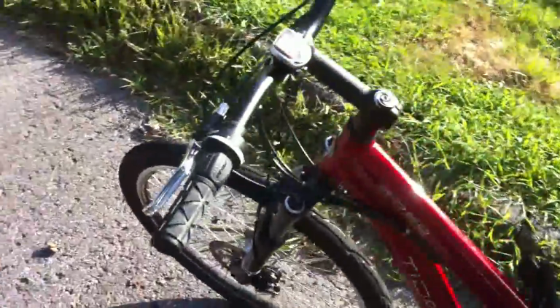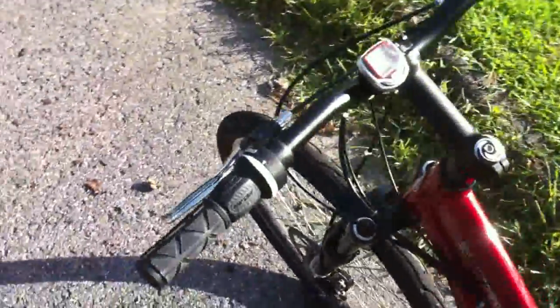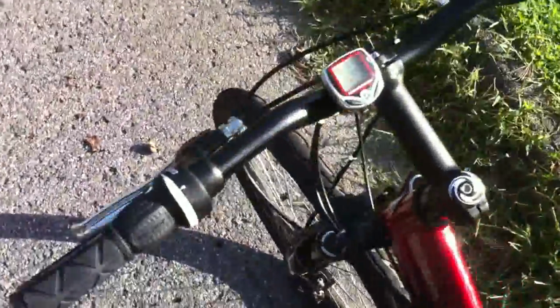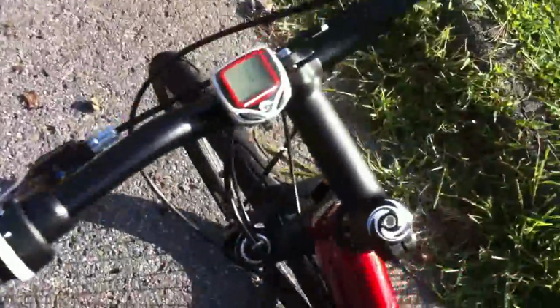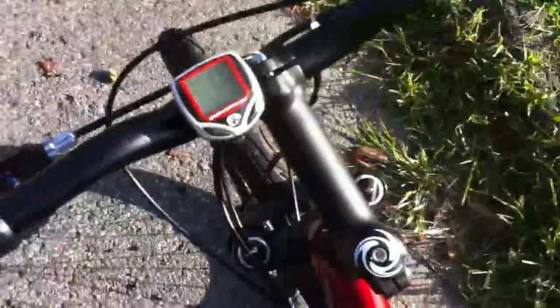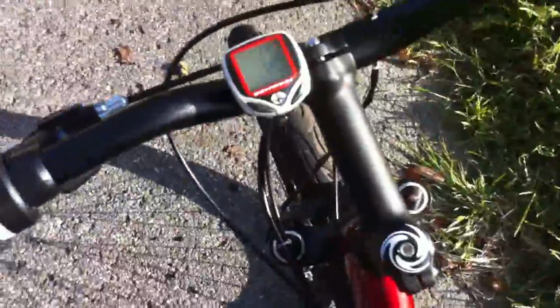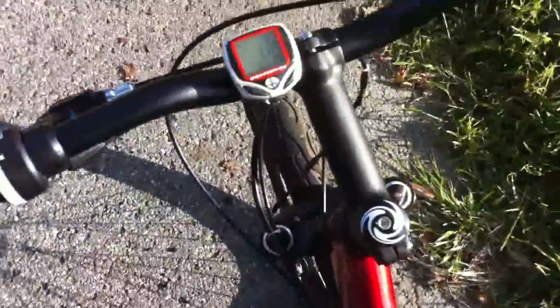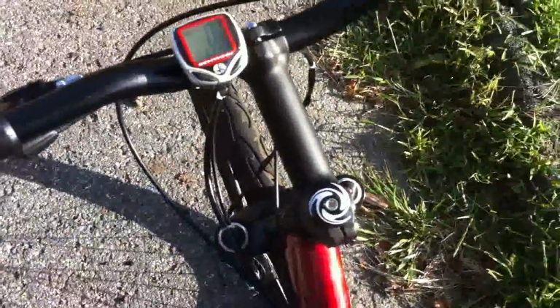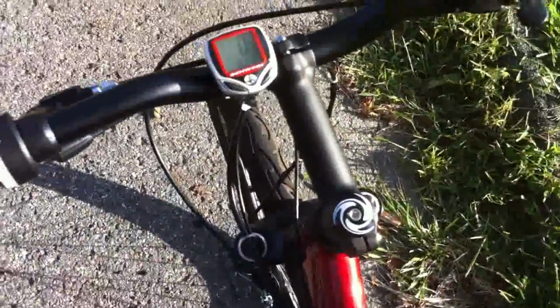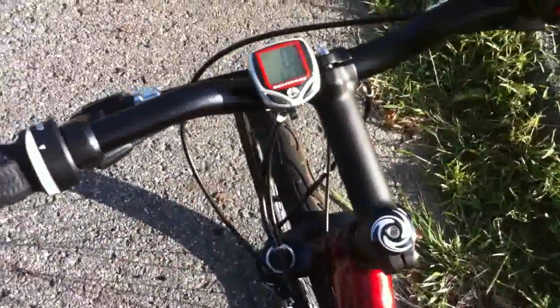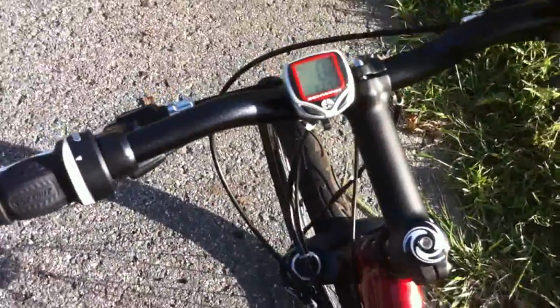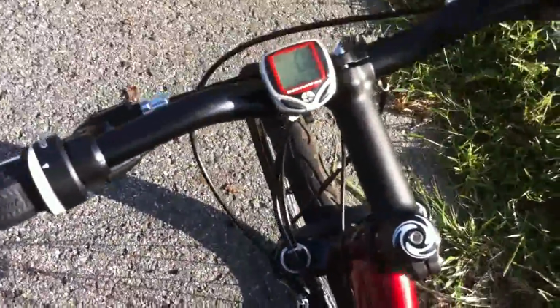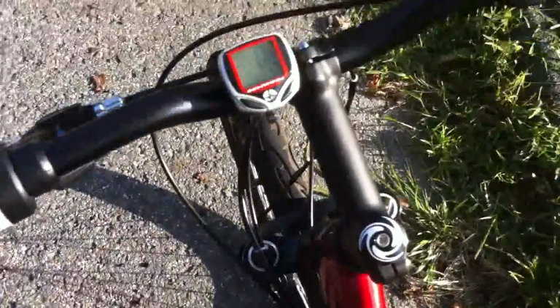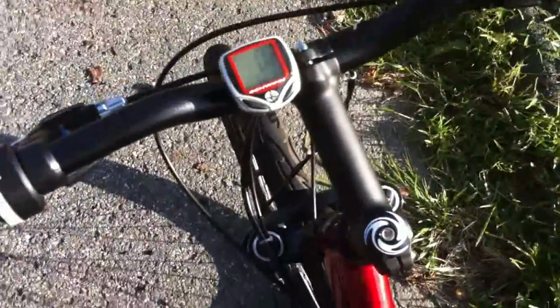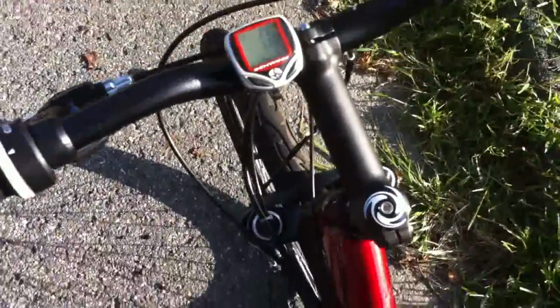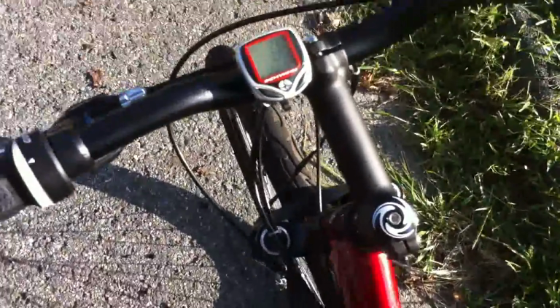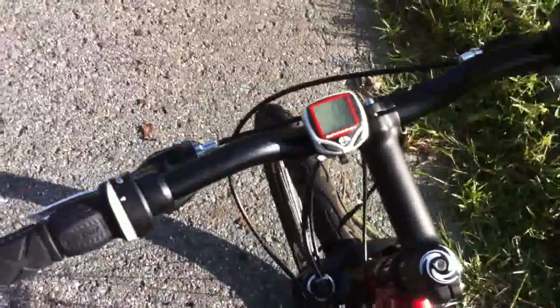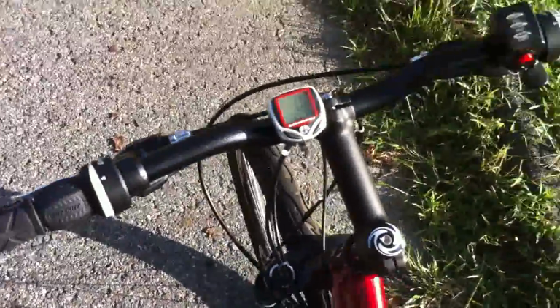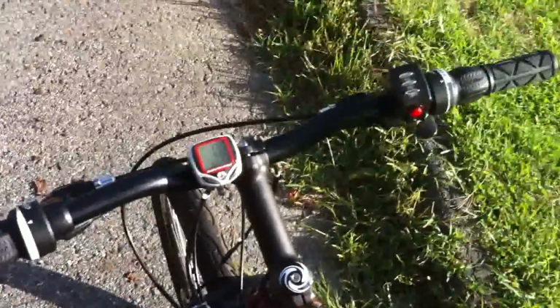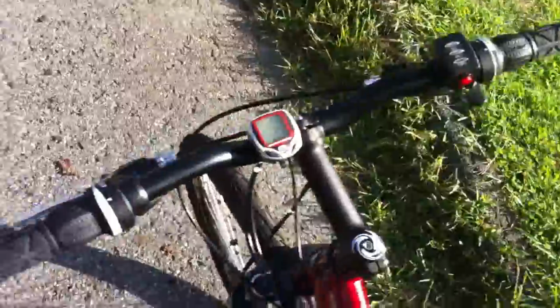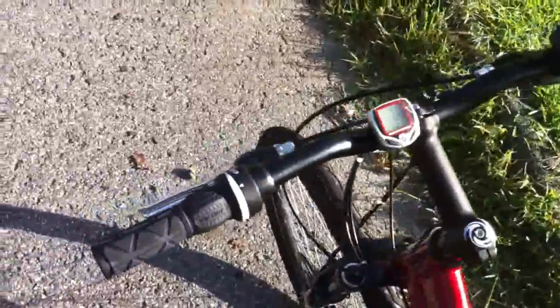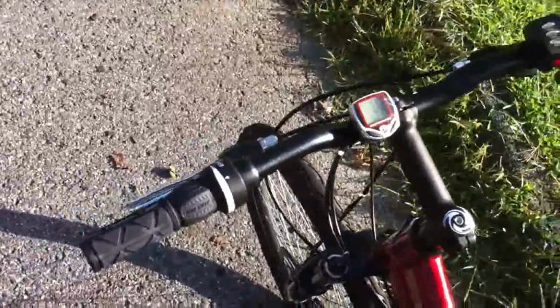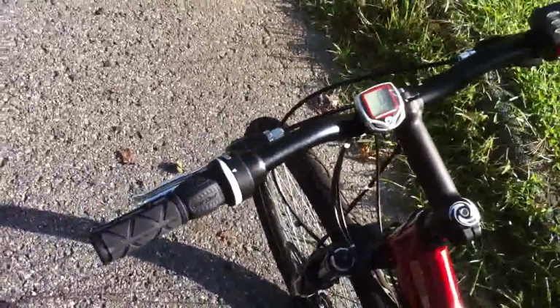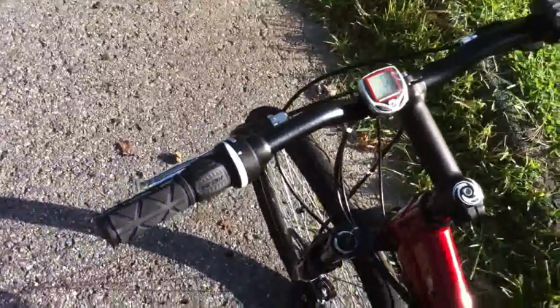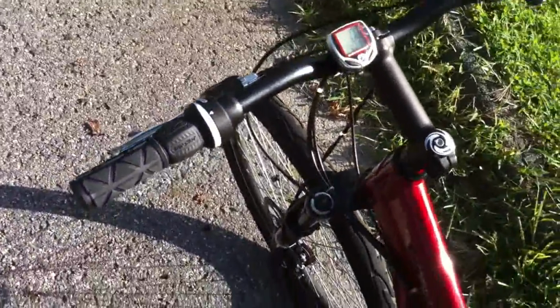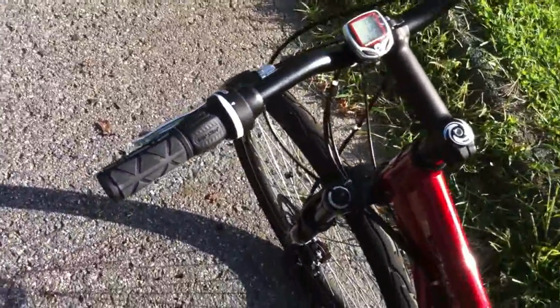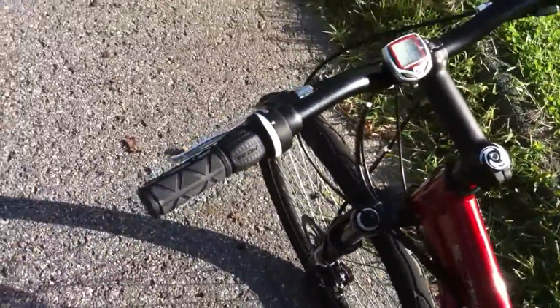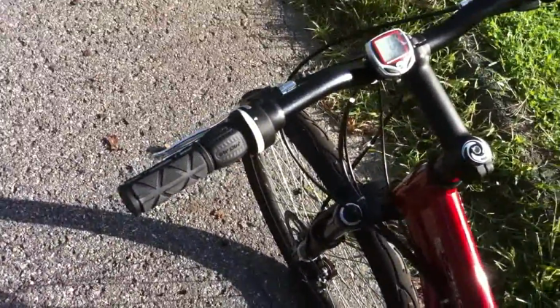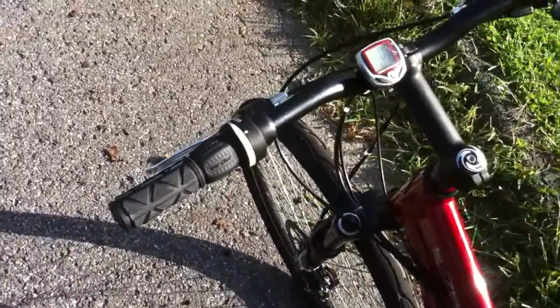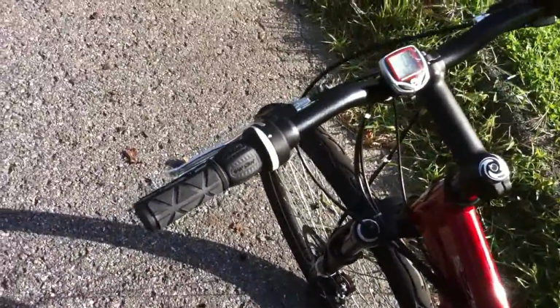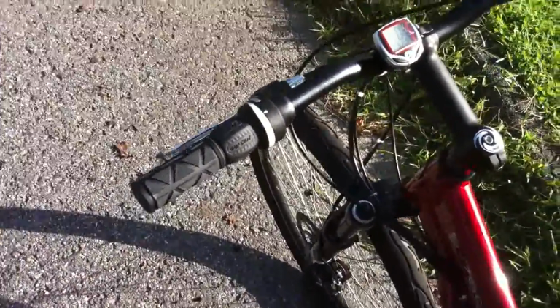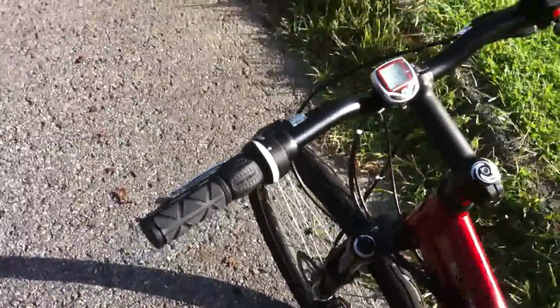I put this cheap $10 speedo on there, even though the thing is awful. I've got to find my specialized one and put it on, because it updates so much quicker — it's more real-time. This thing is kind of sluggish.